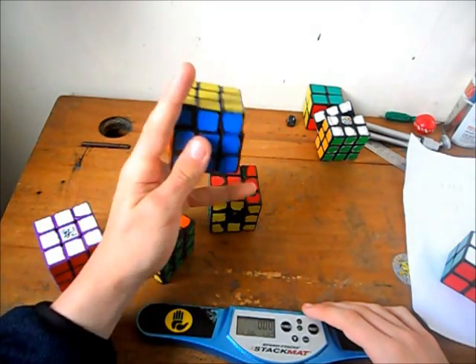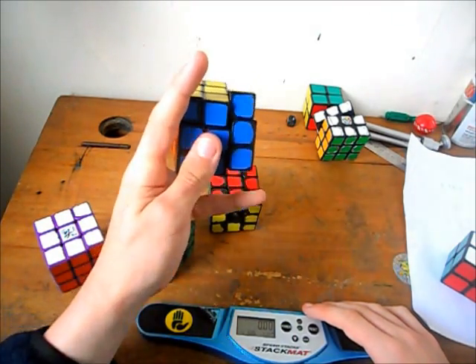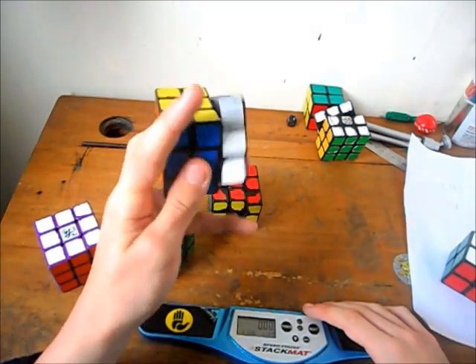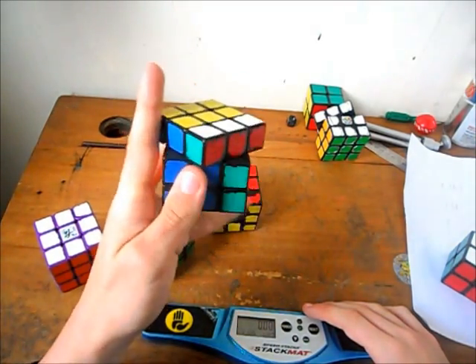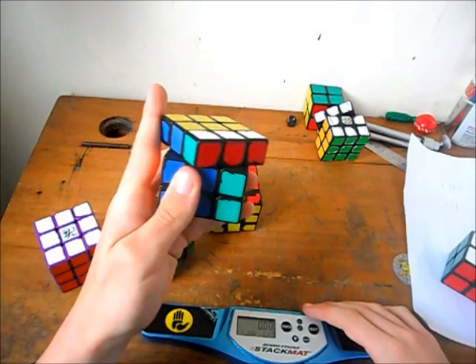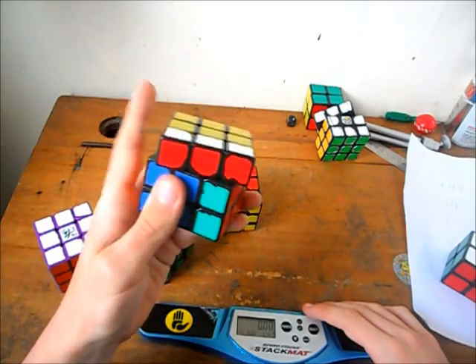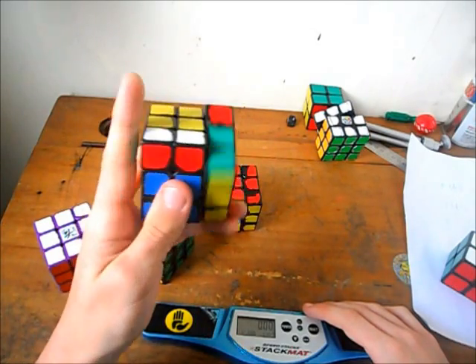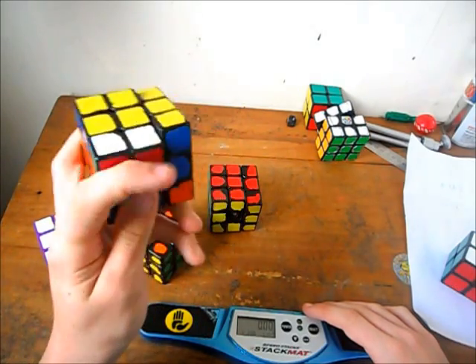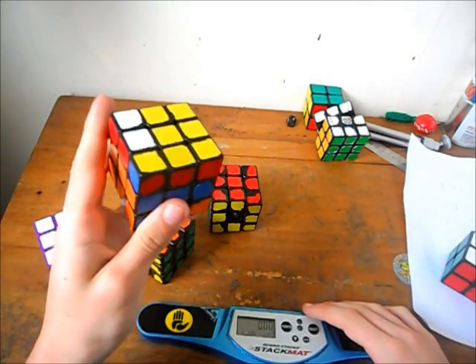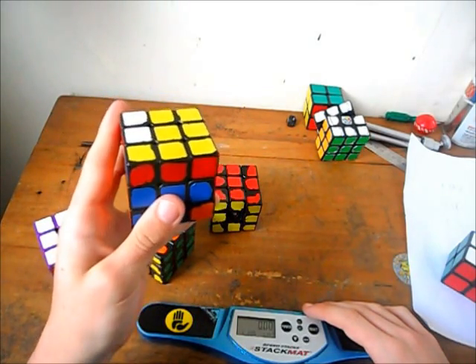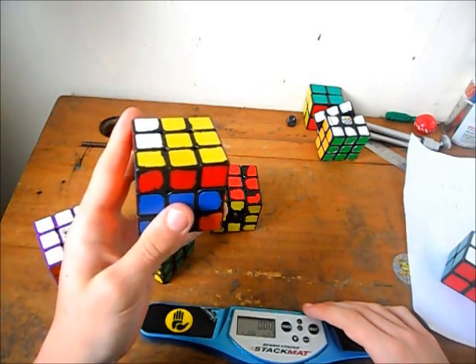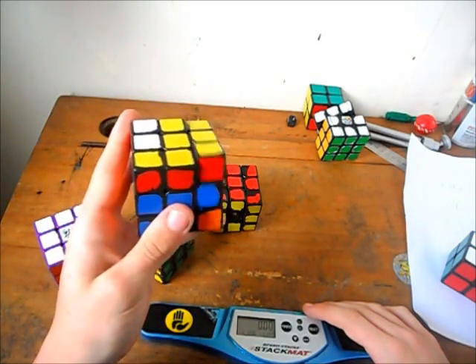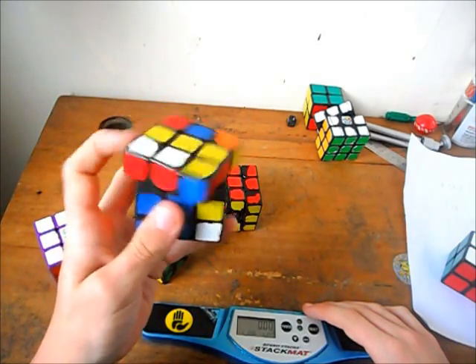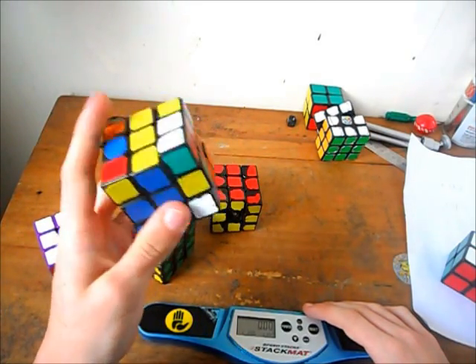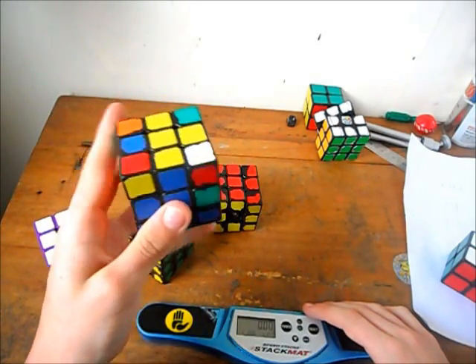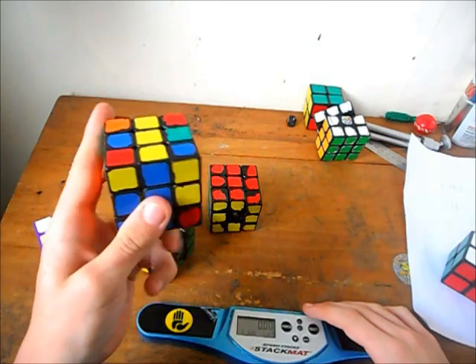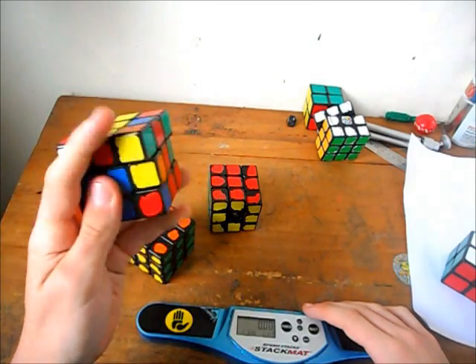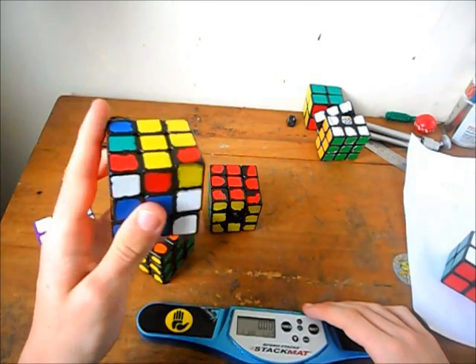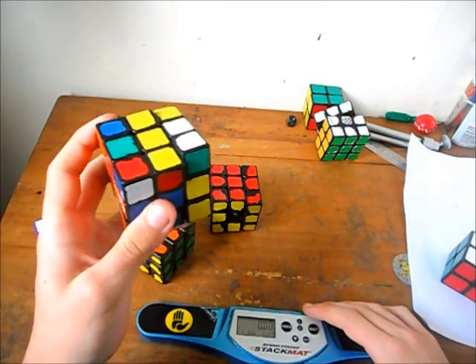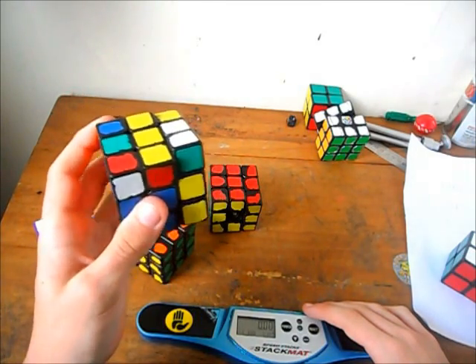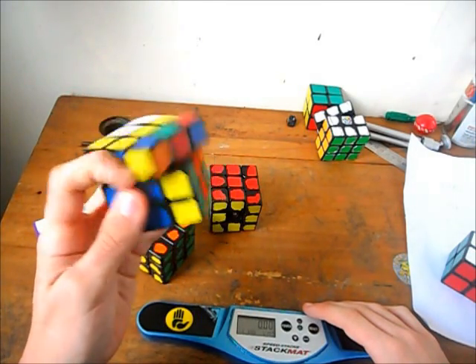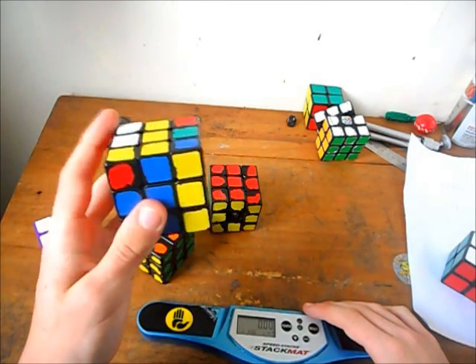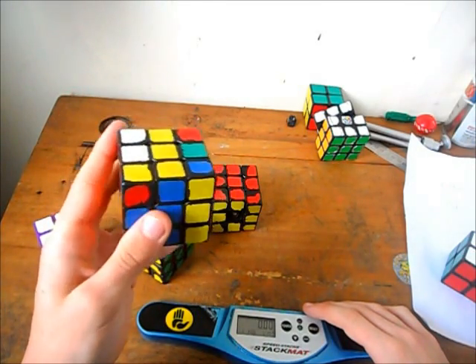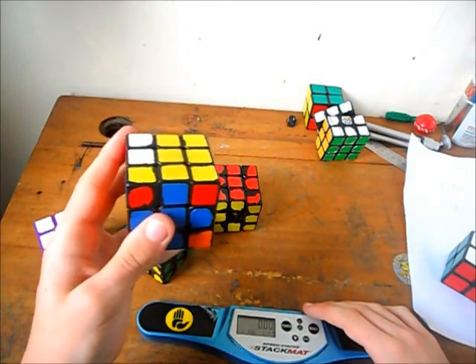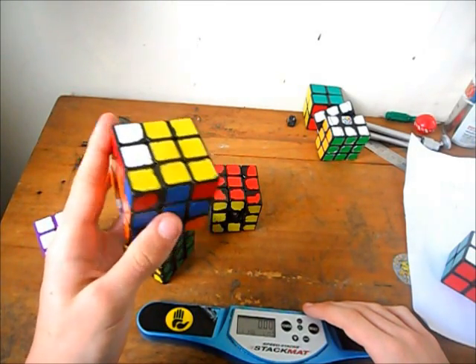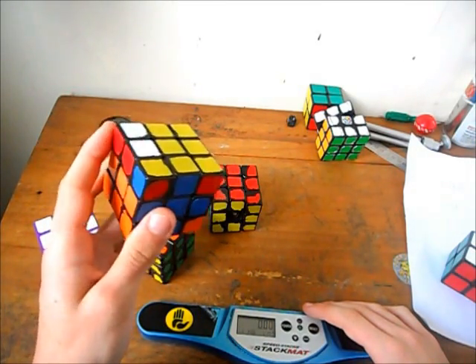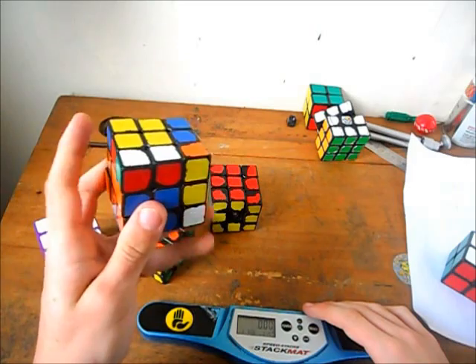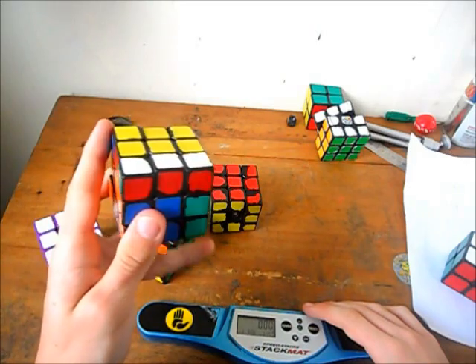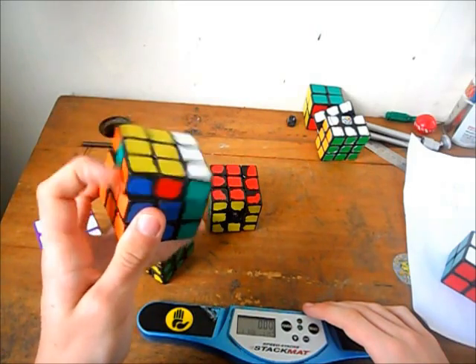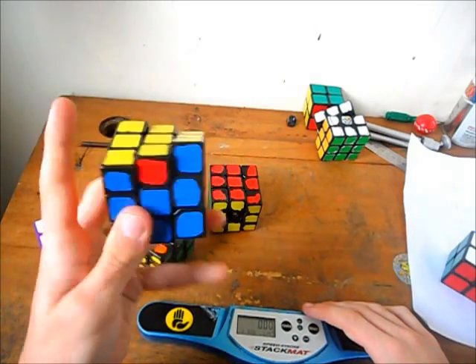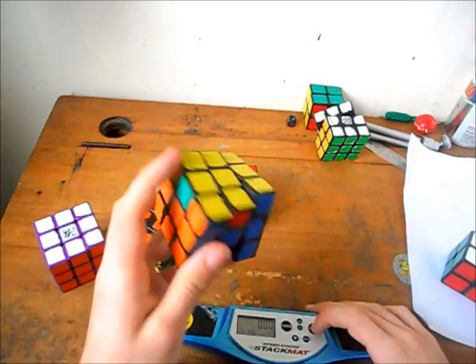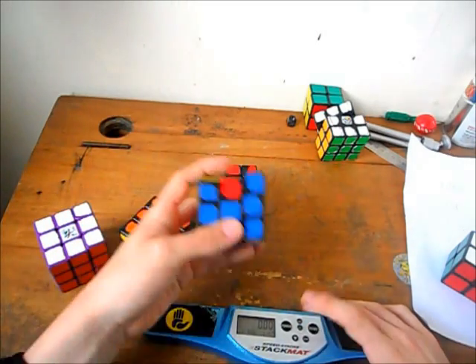I'll do it again: R2, U, R2, U, R, U2, R2, U2, R2, U2, R2 — so that's U2, R2 twice — U2, R, U, R2, U.